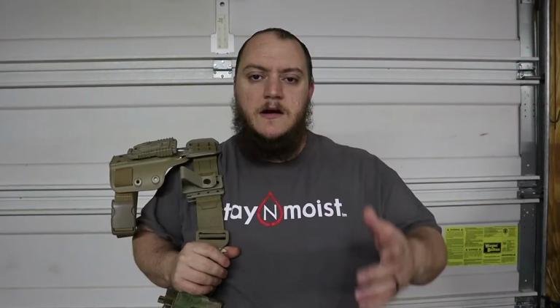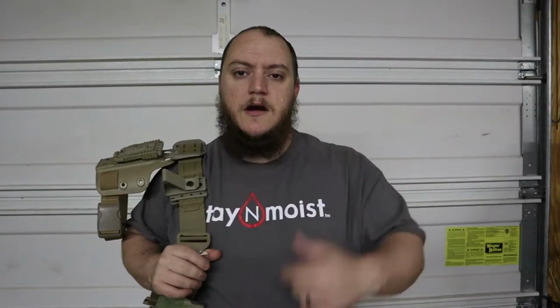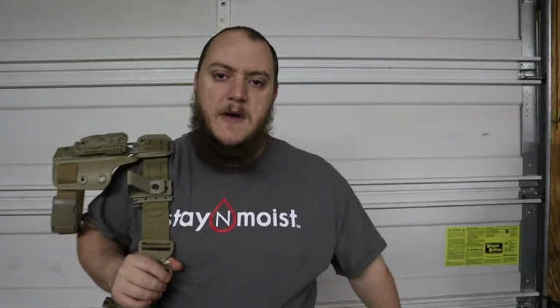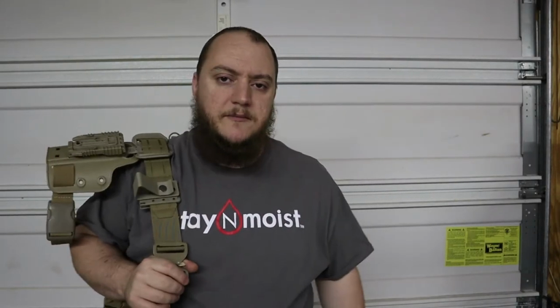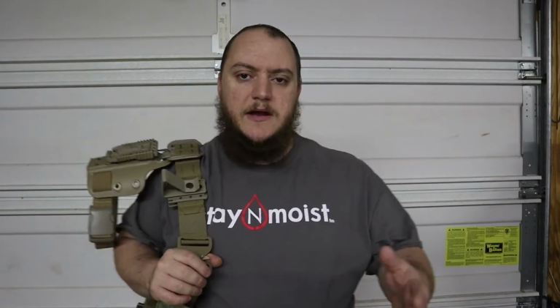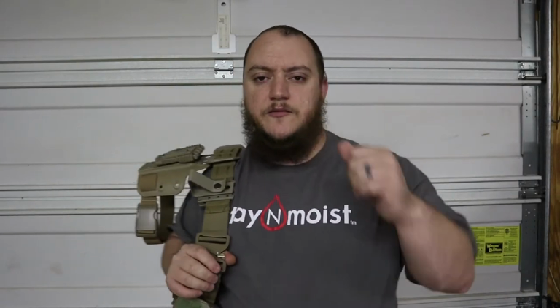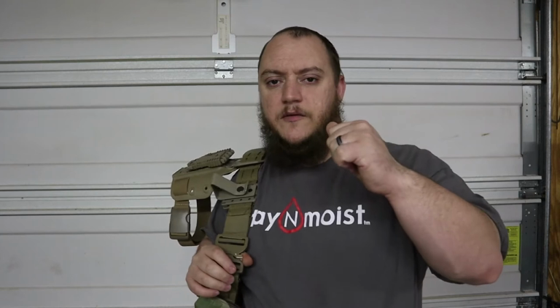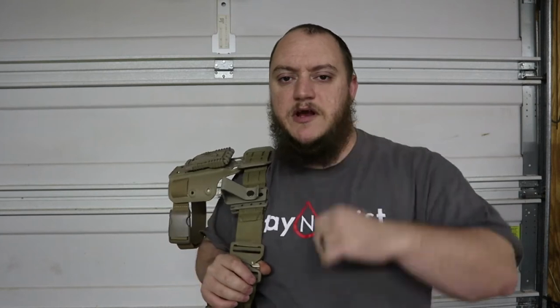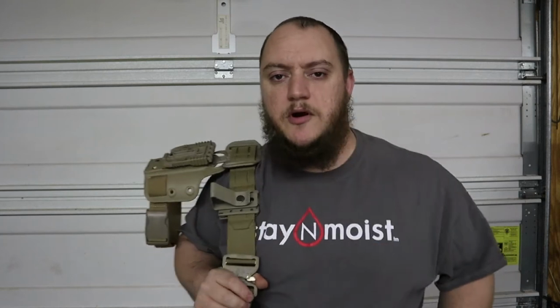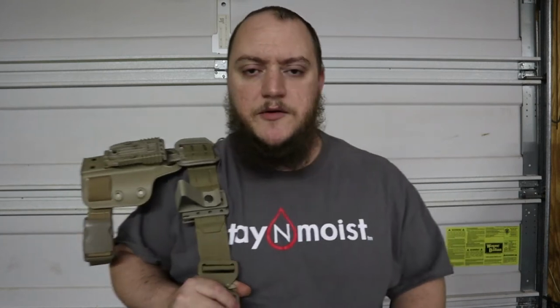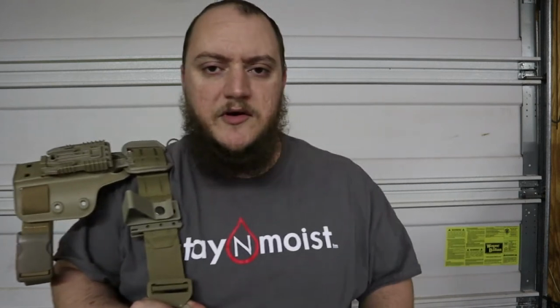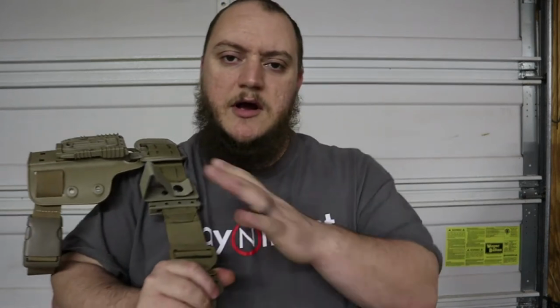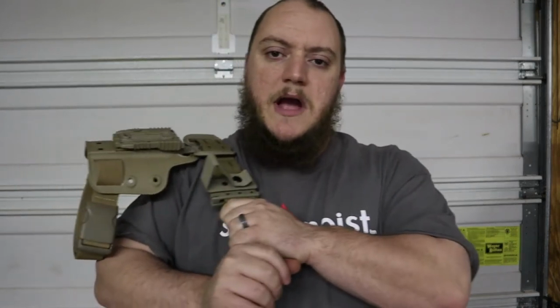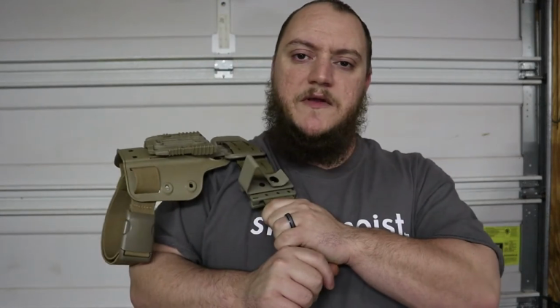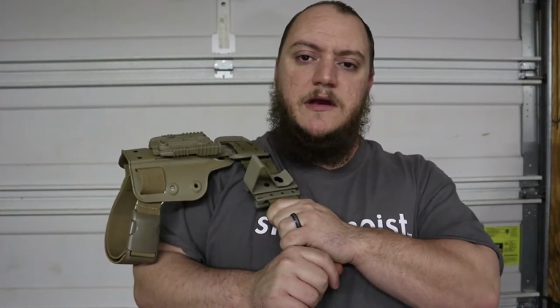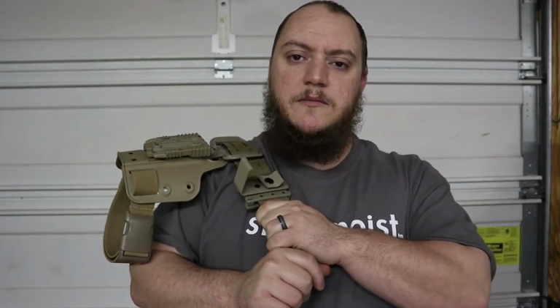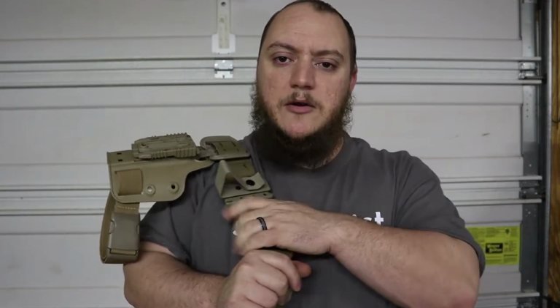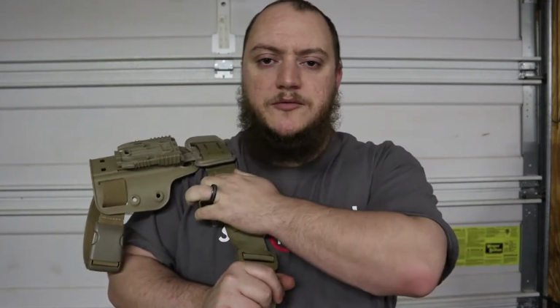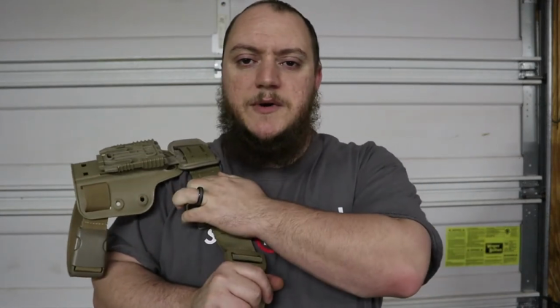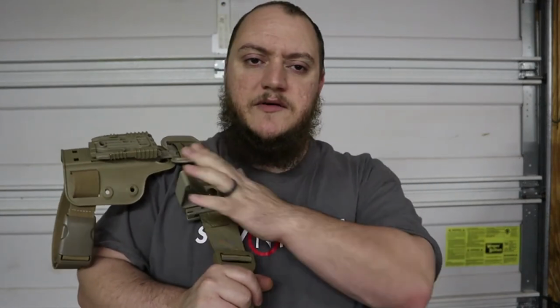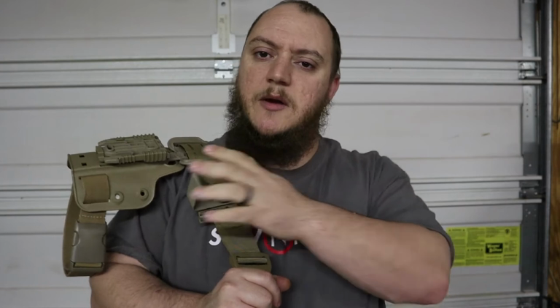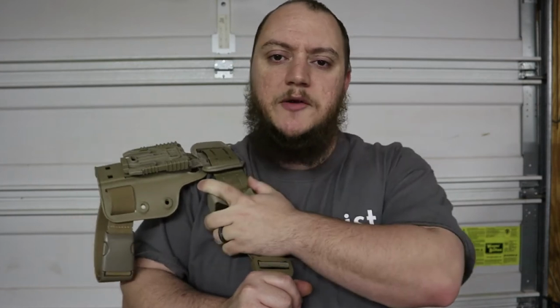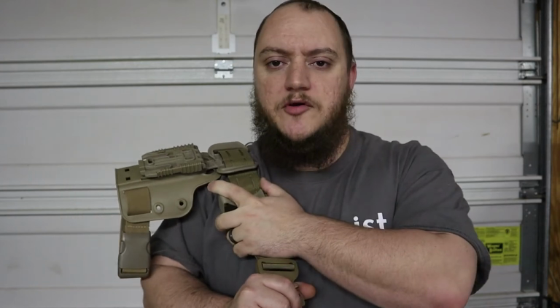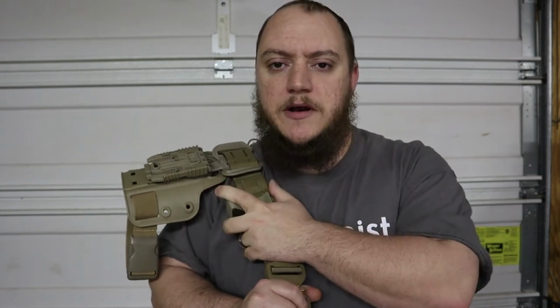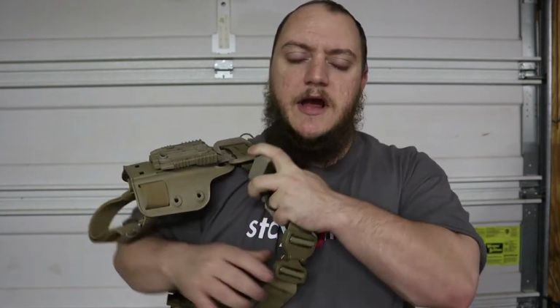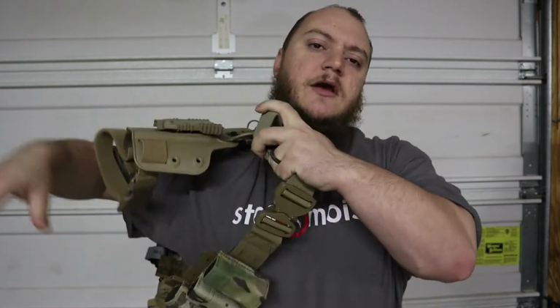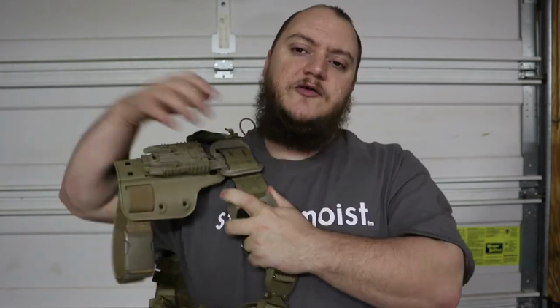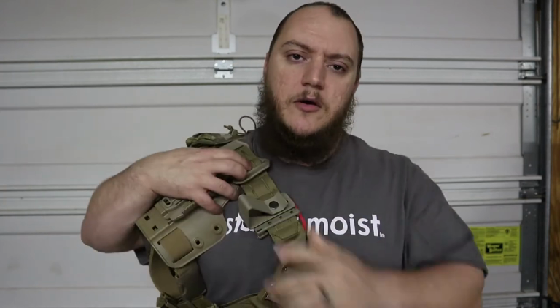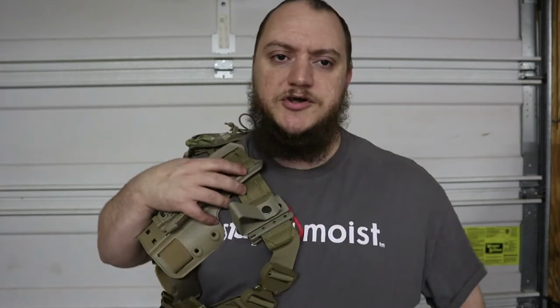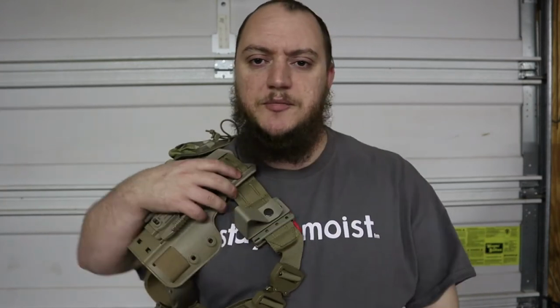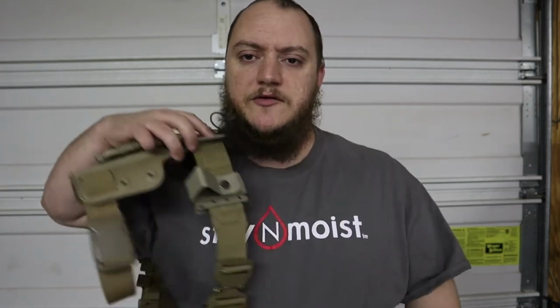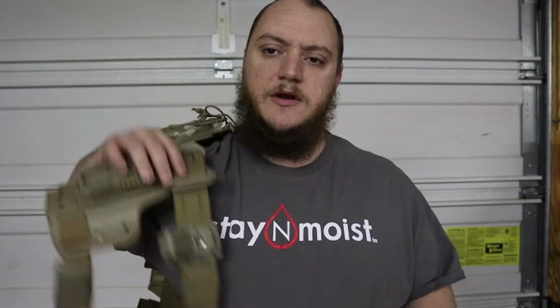Matt here from TNM Product Reviews coming back with the battle belt or range belt. We've got a couple more items we're going to talk about today, so let's jump right into it.